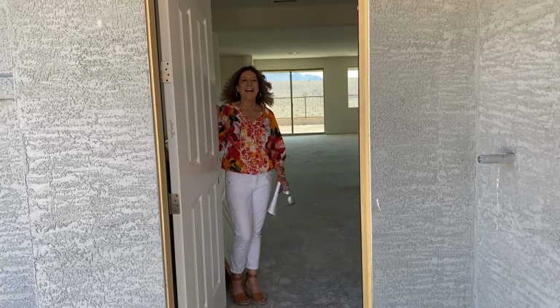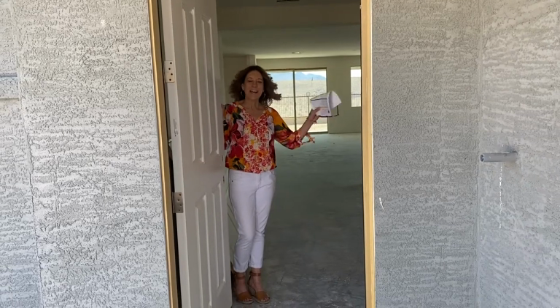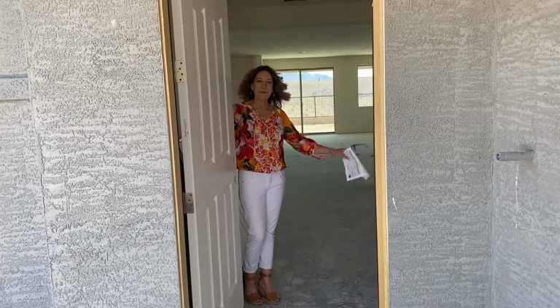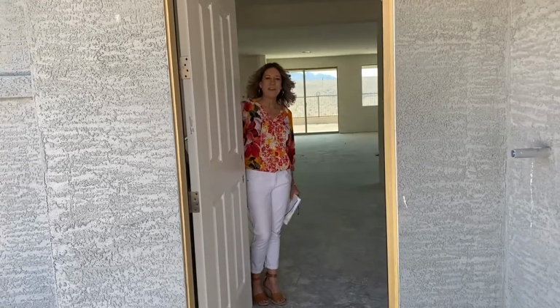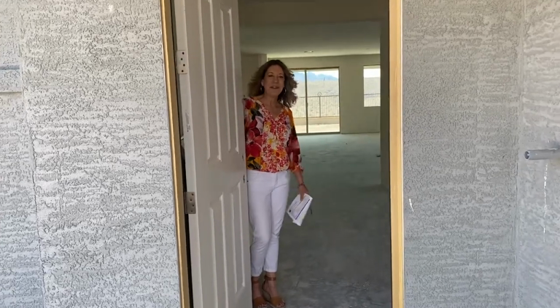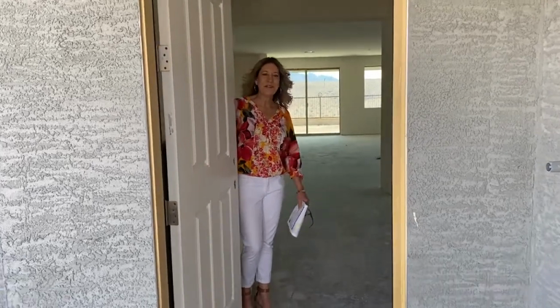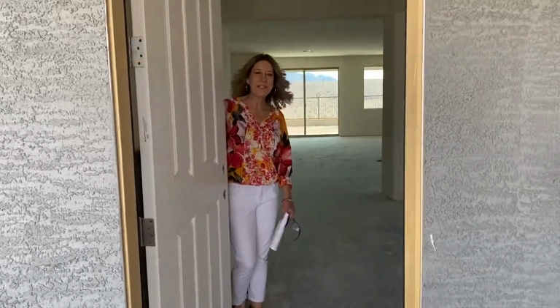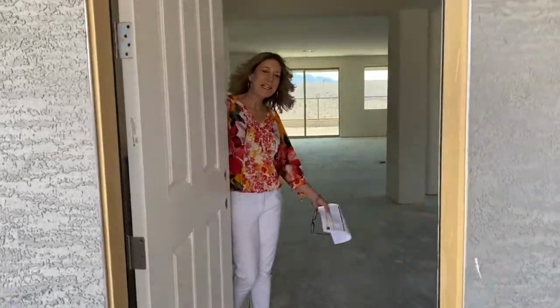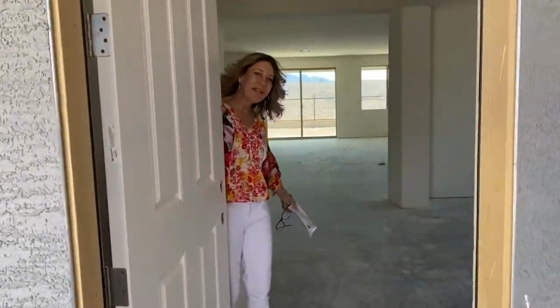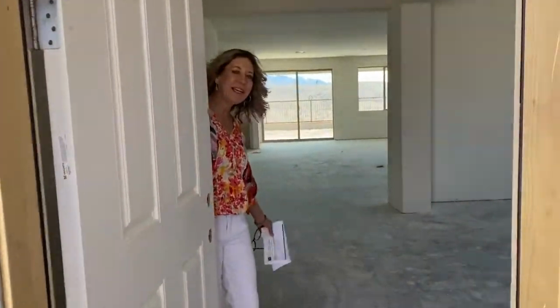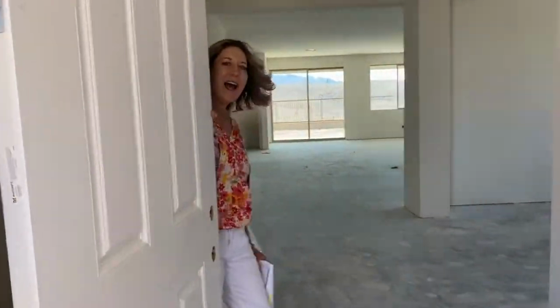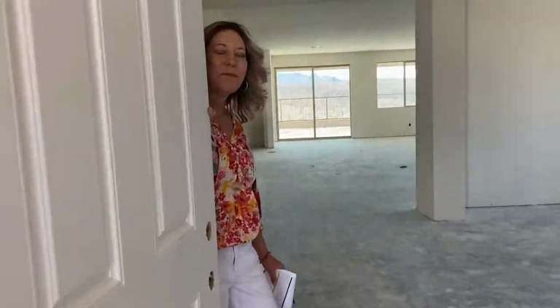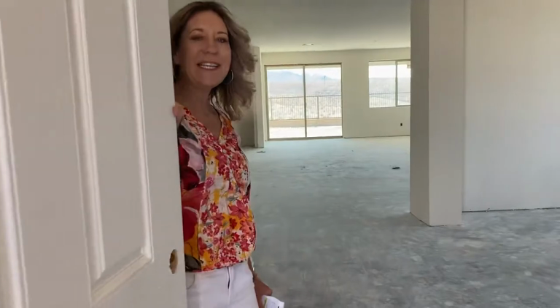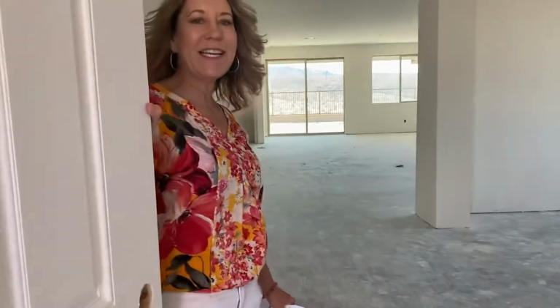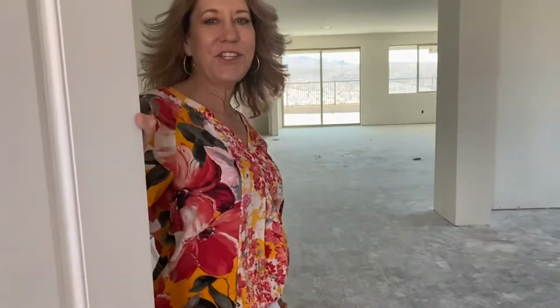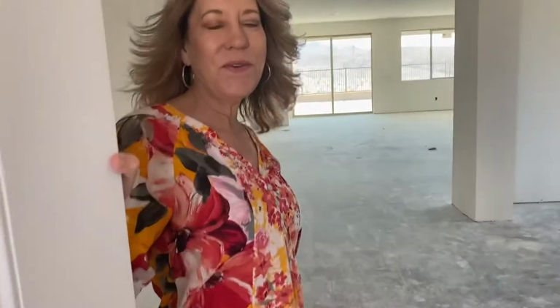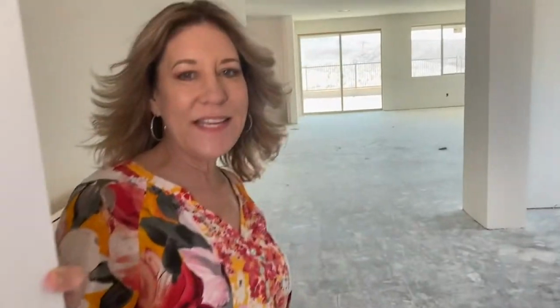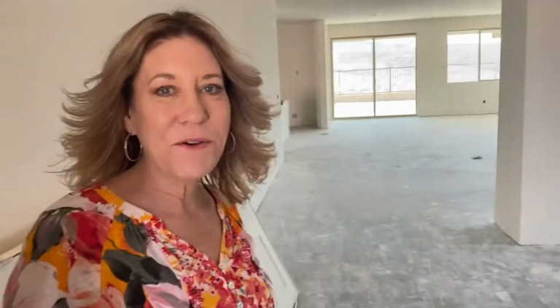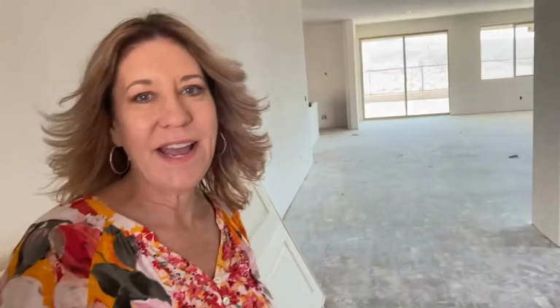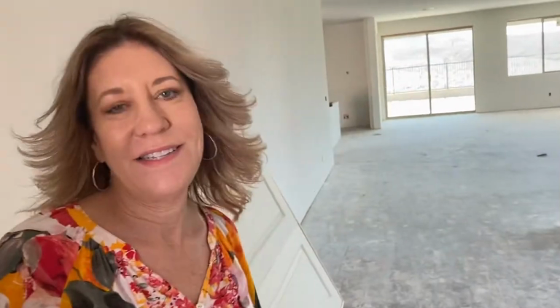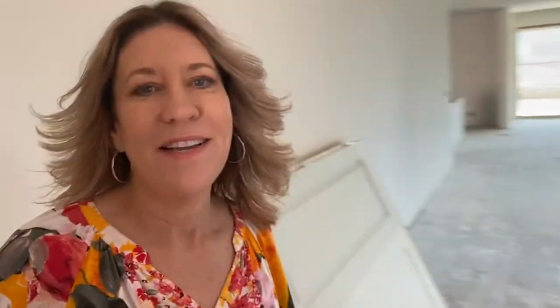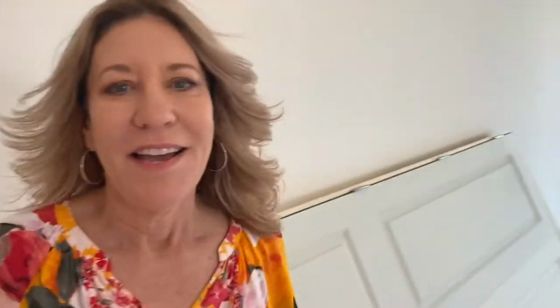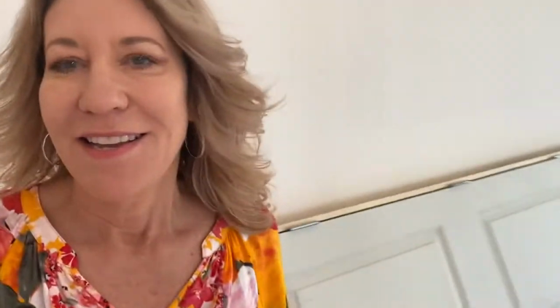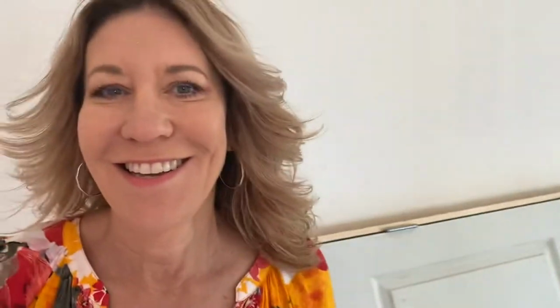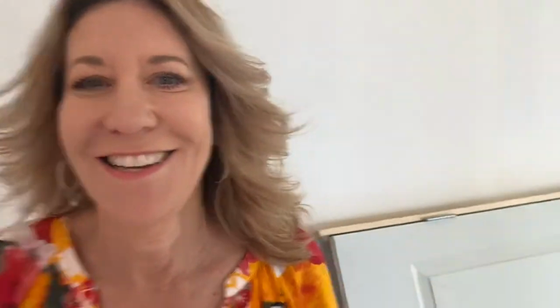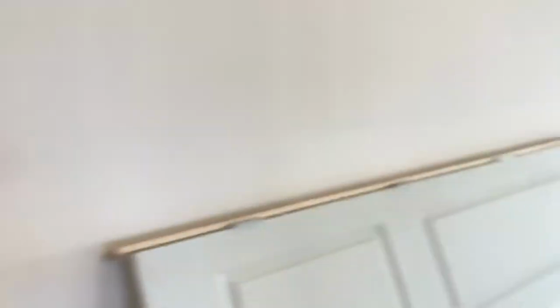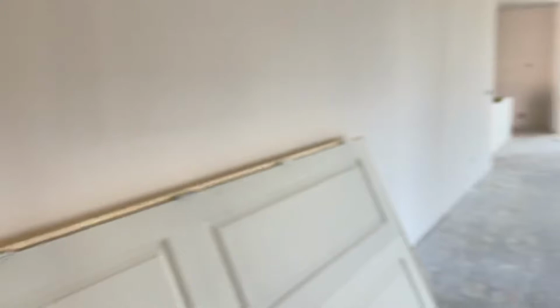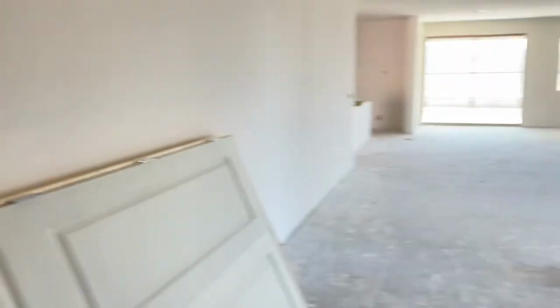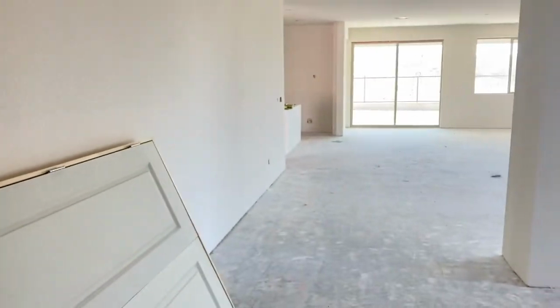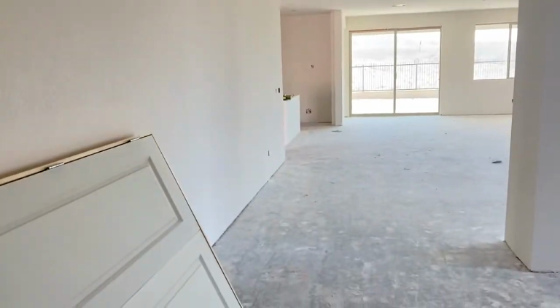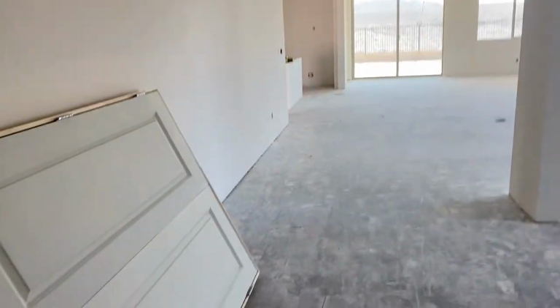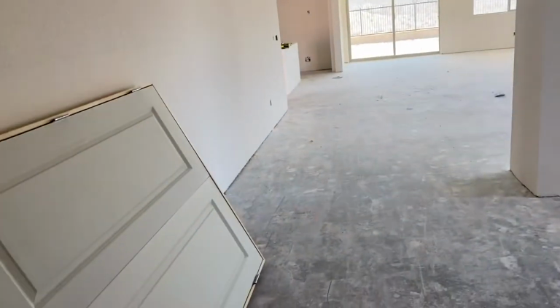Hi, it's Petra Fahey with Petra Ranch Realty. Come on in. I'm really excited to show you this floor plan. Let me get the door shut.